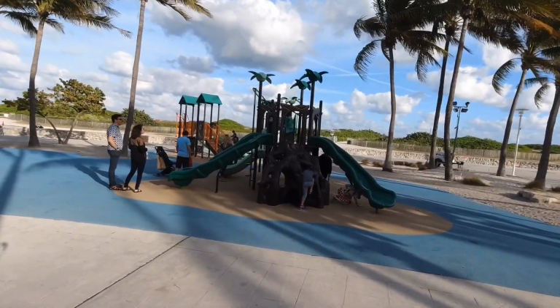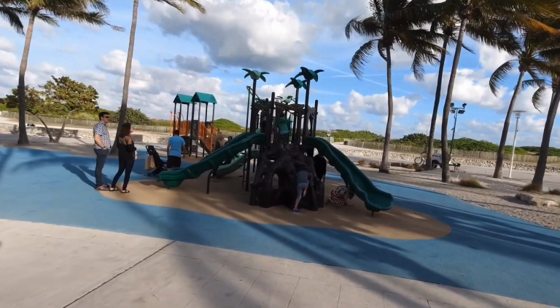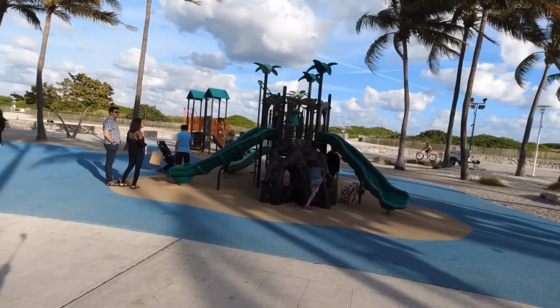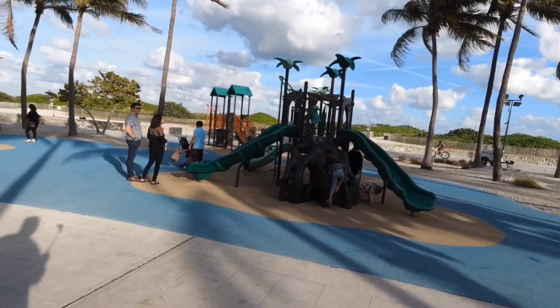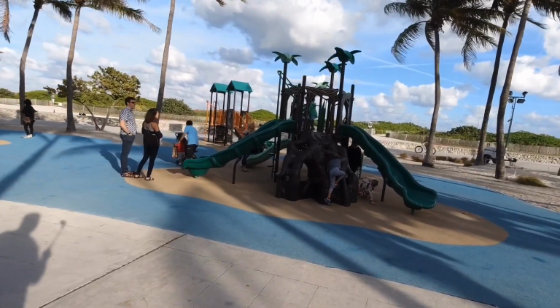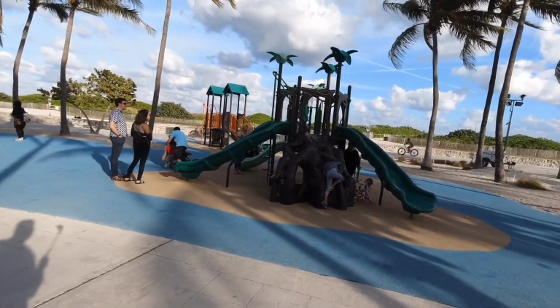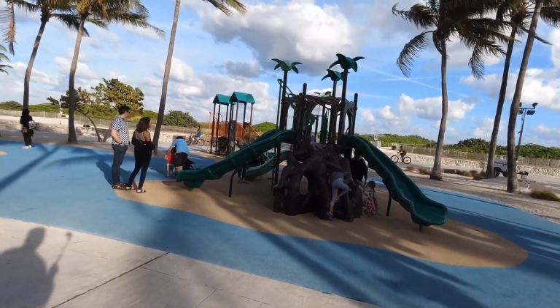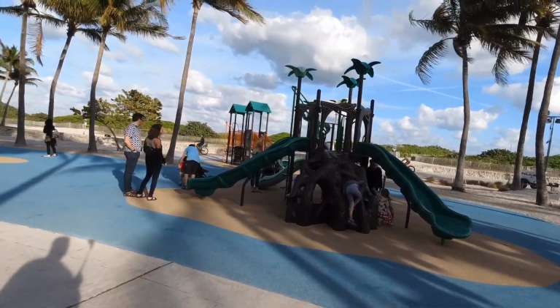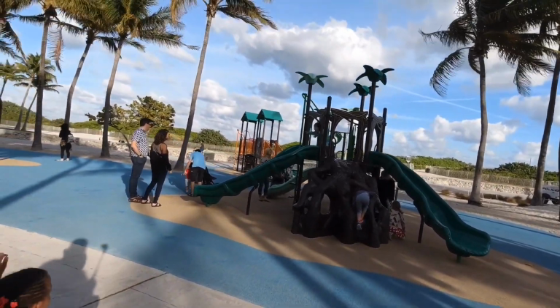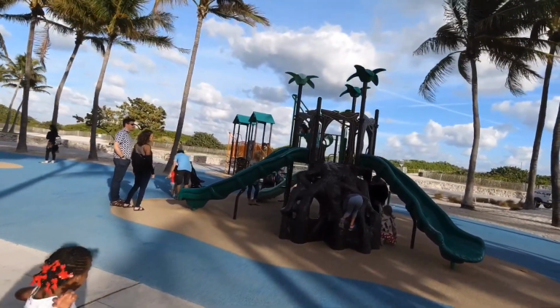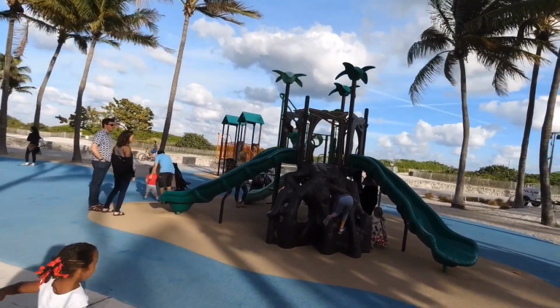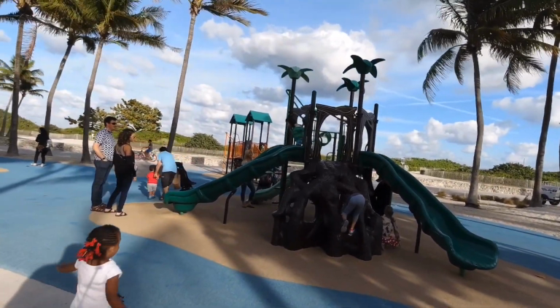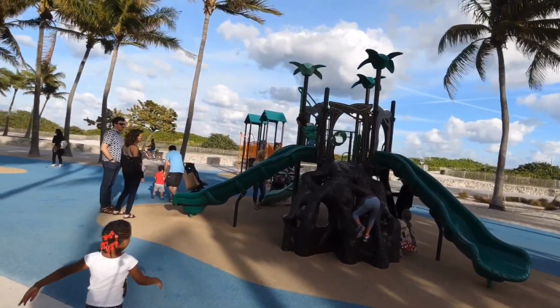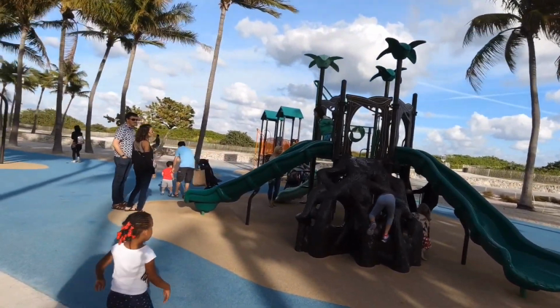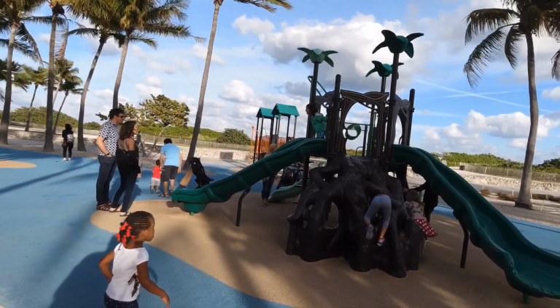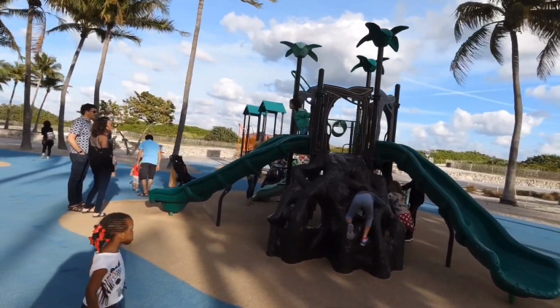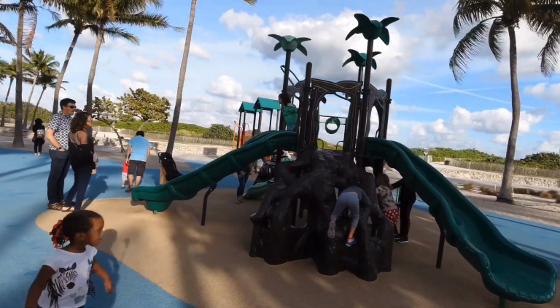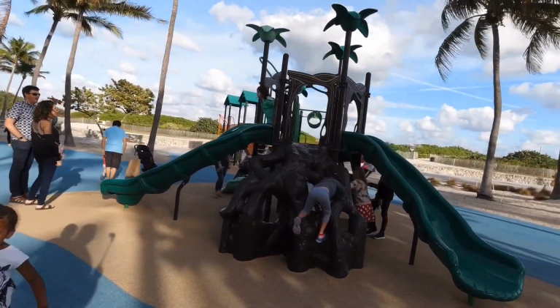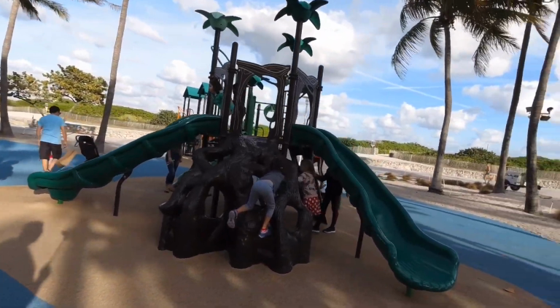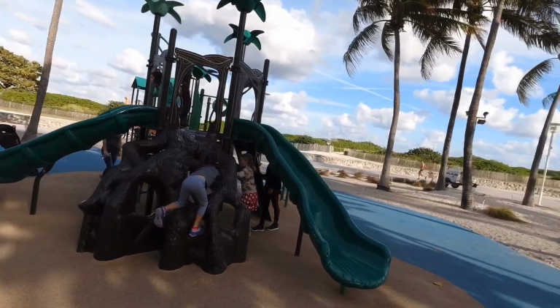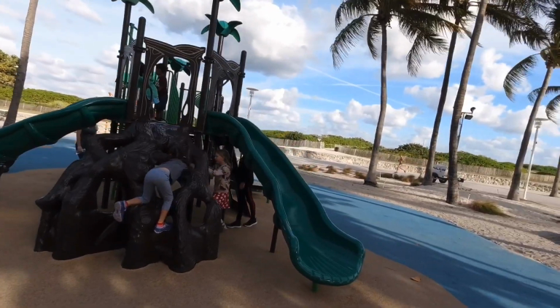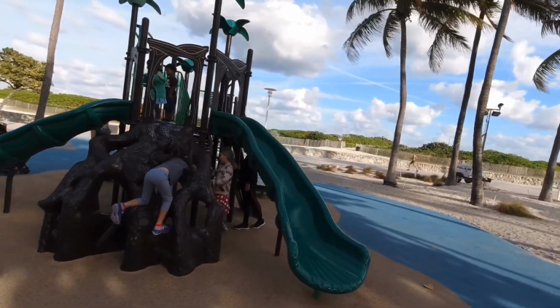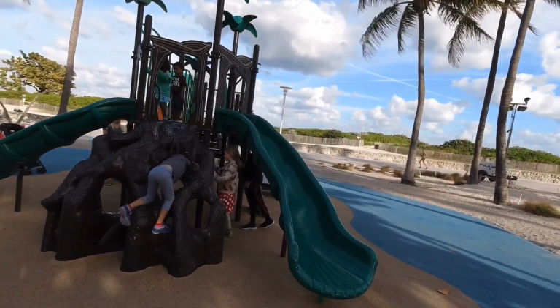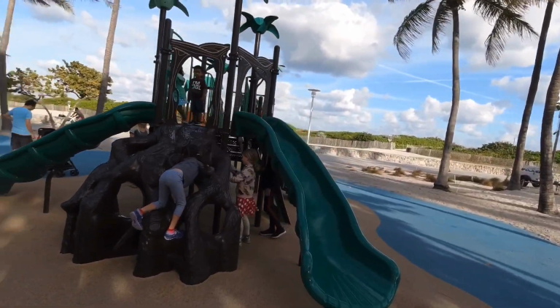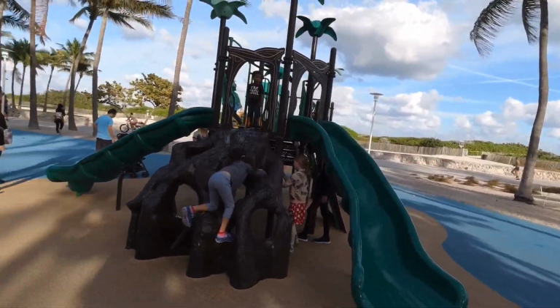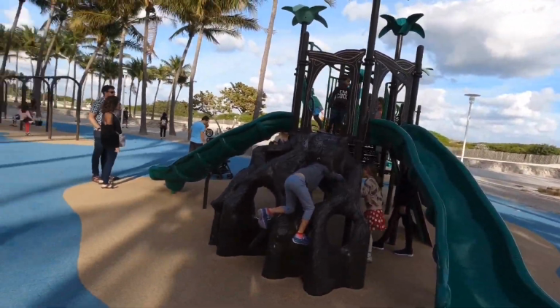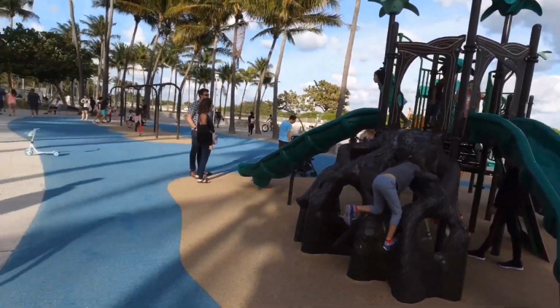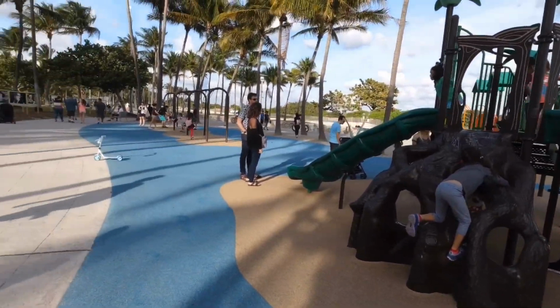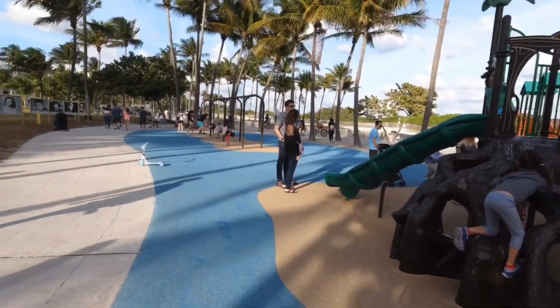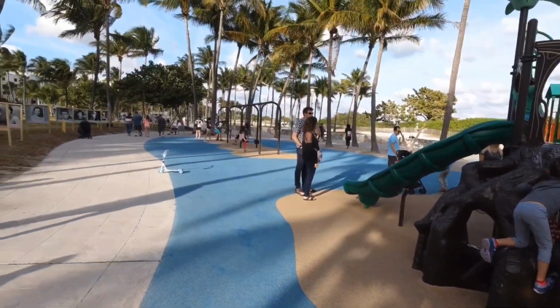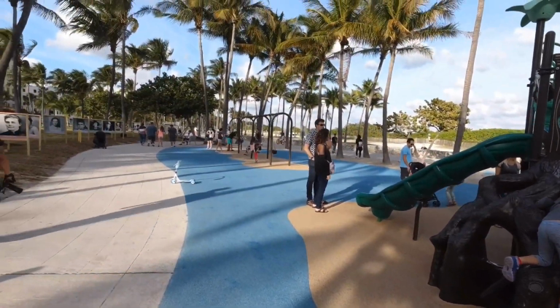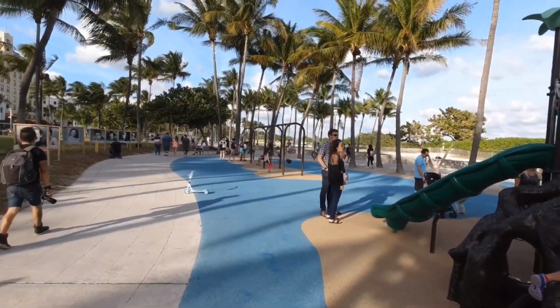For the most part, you see a lot of tourists here, so it helps the kids create a good atmosphere with the rest of the parents and the other kids.